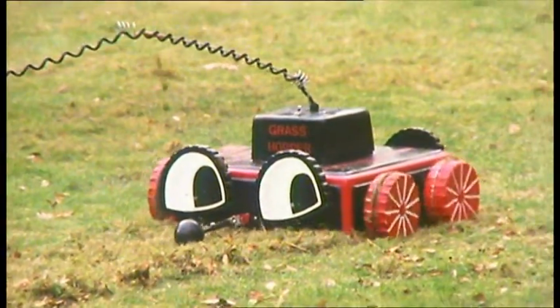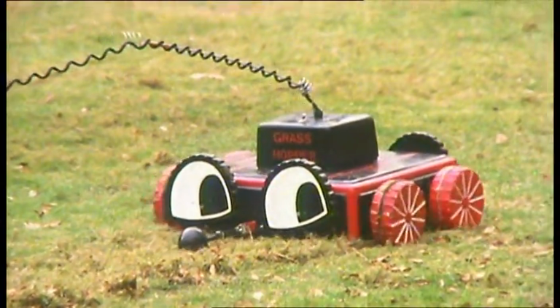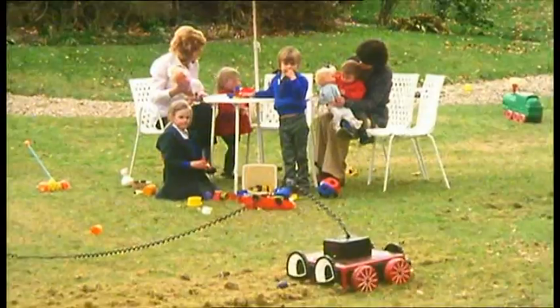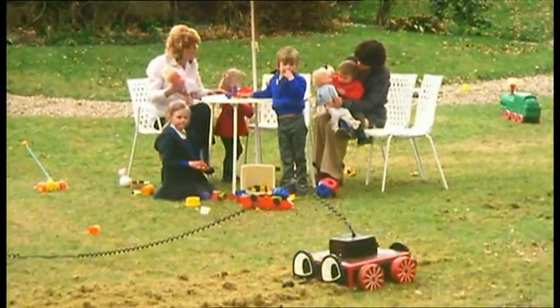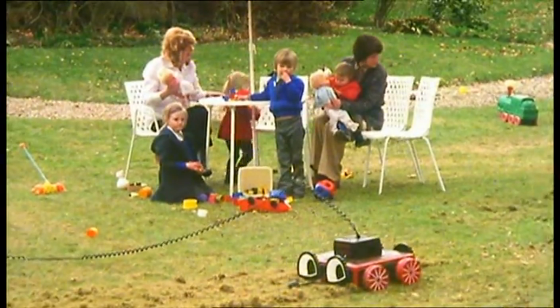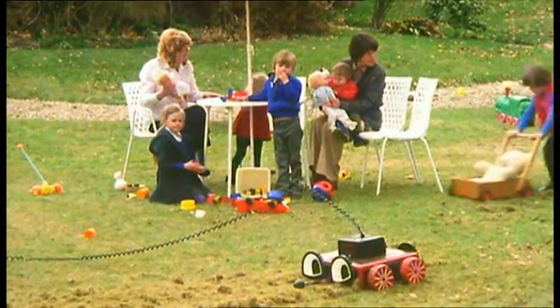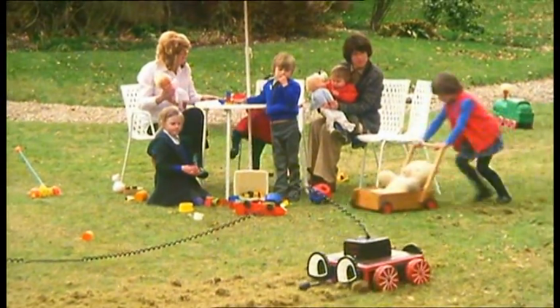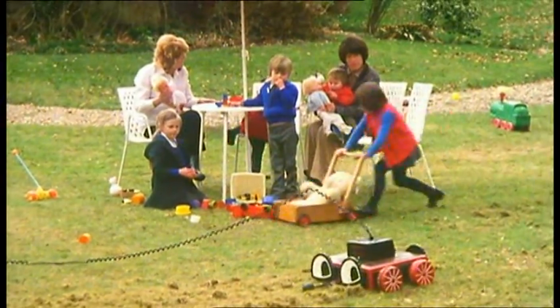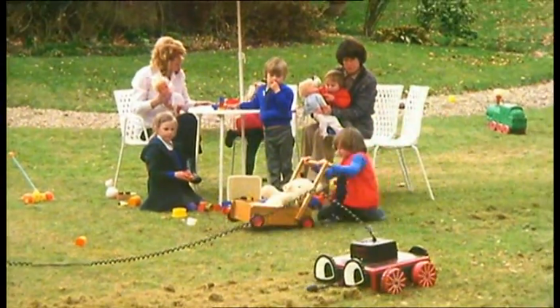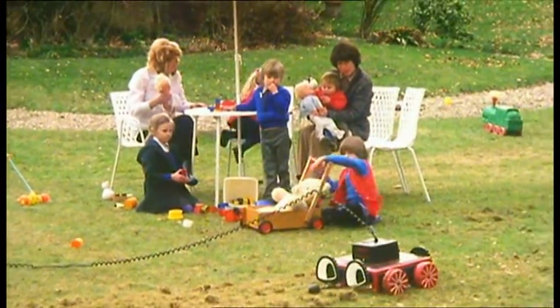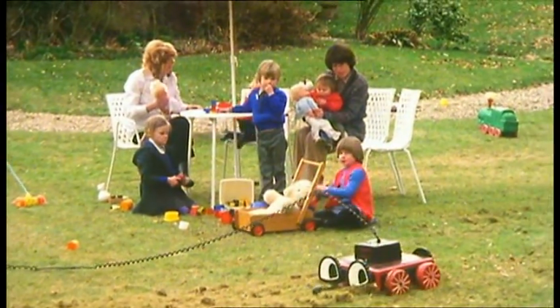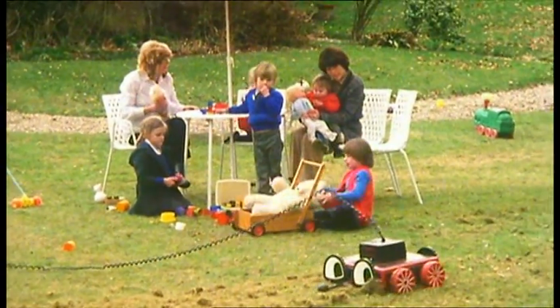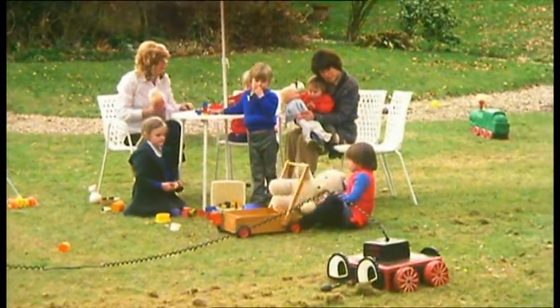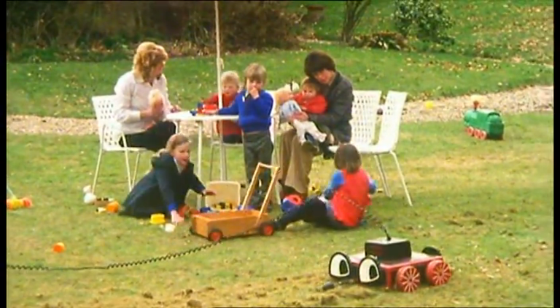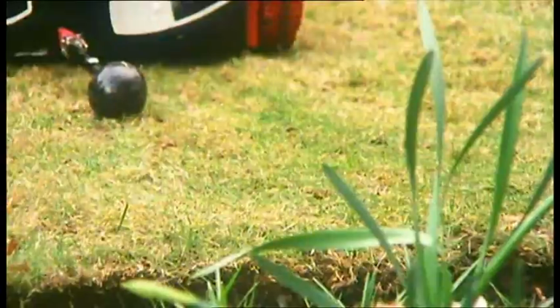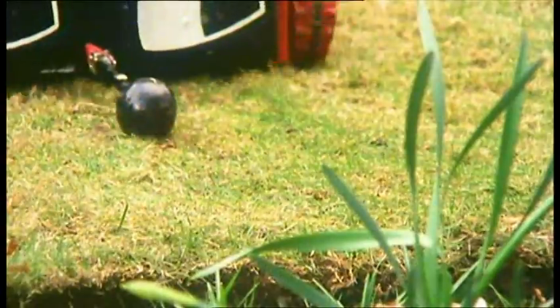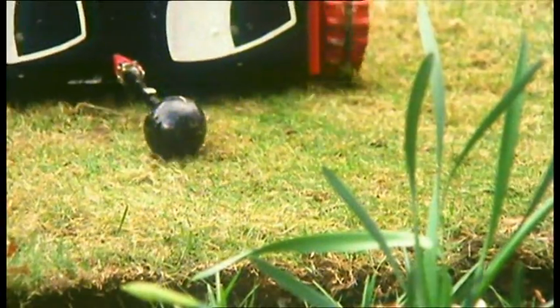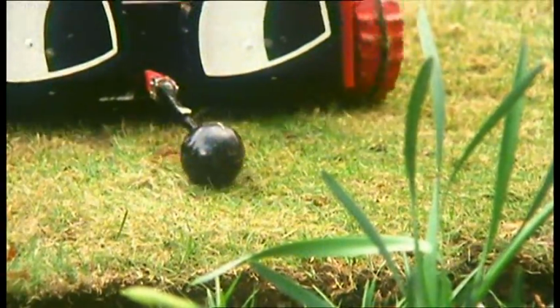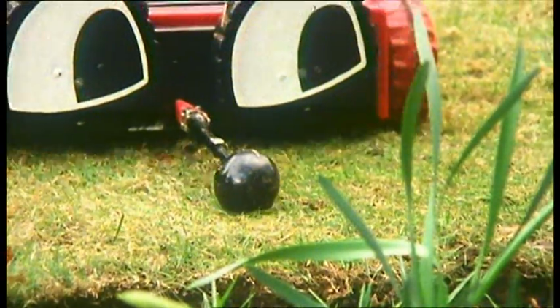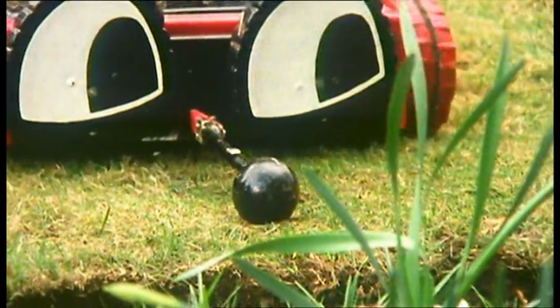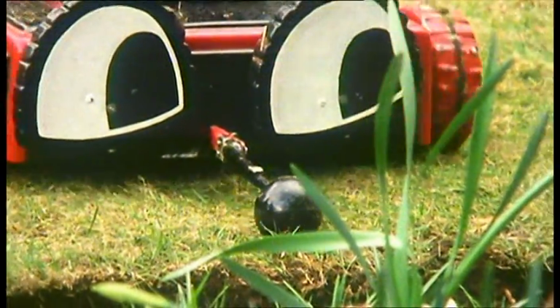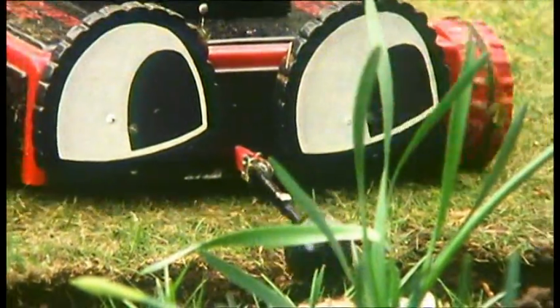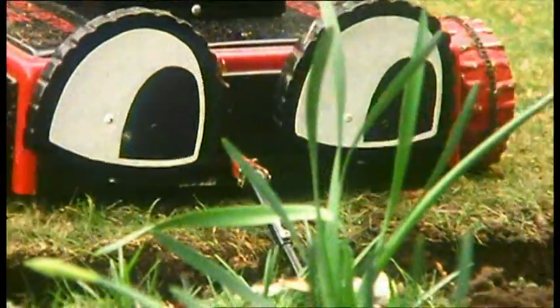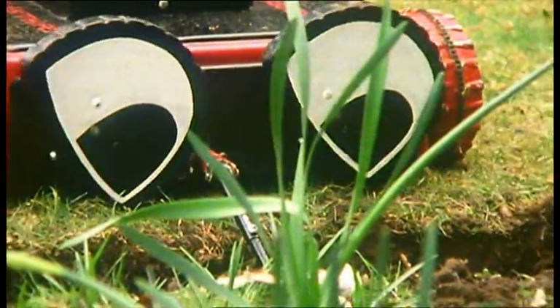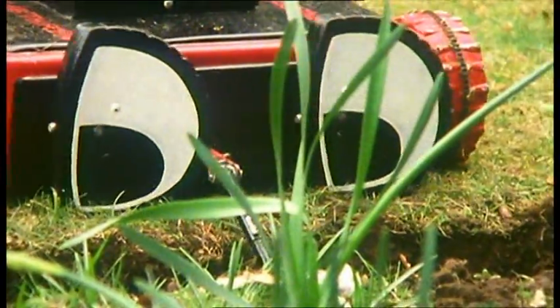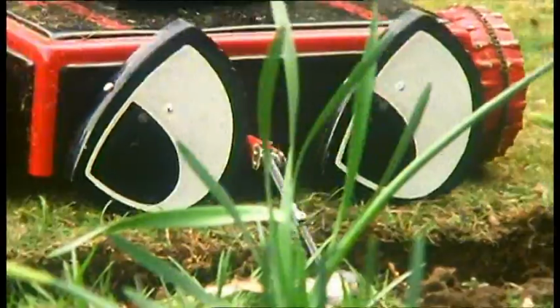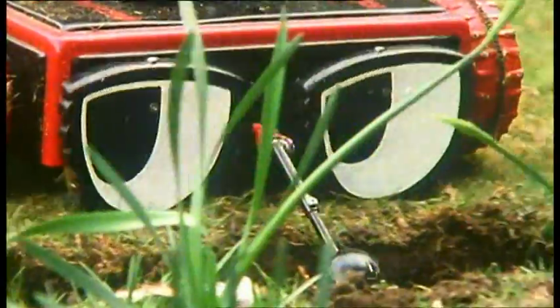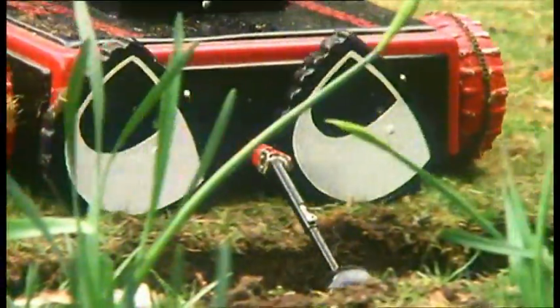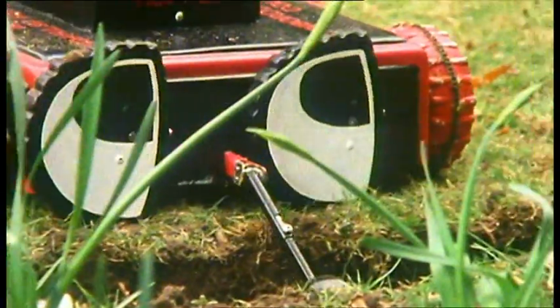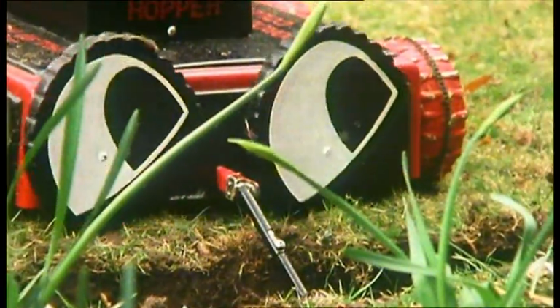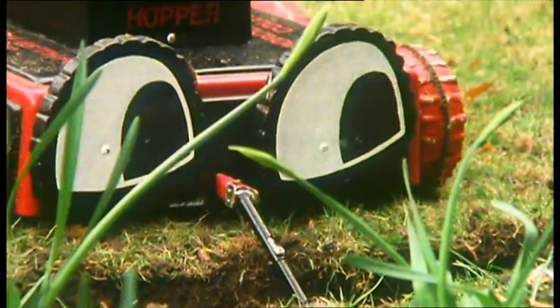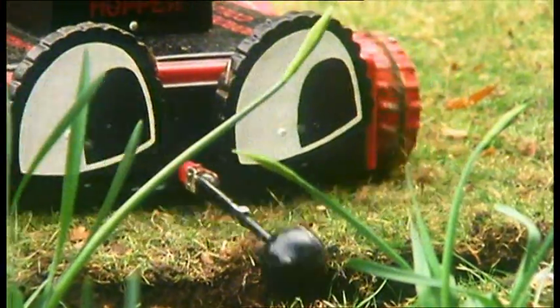Designed by three Farnborough sixth-formers, the grasshopper always moves in a straight line until it comes to the lawn's edge. When, by rolling its eyes, it smartly crabs sideways, switches into reverse, and carries on.